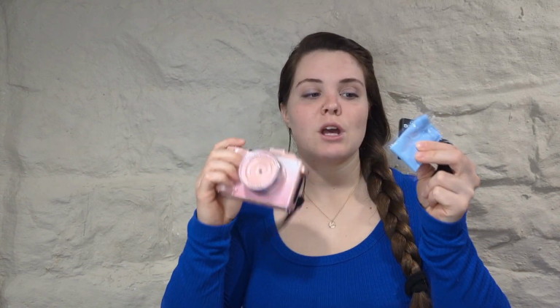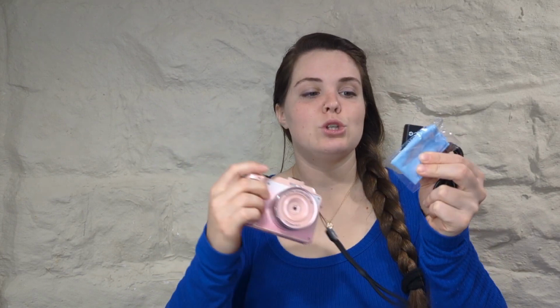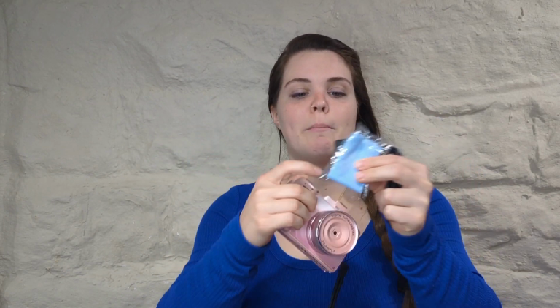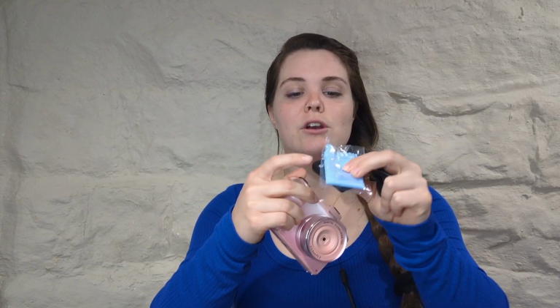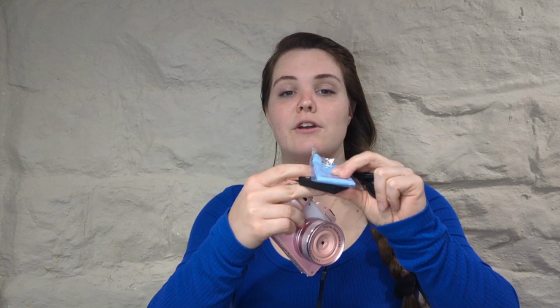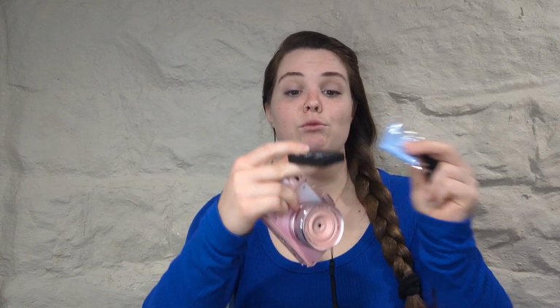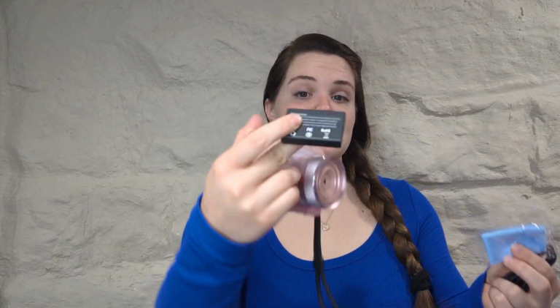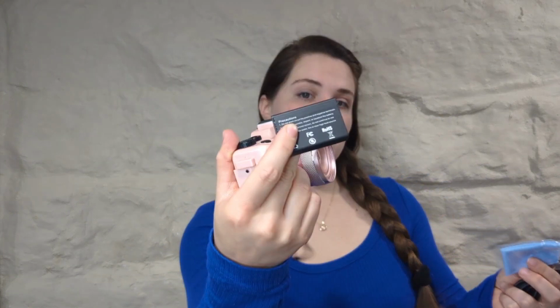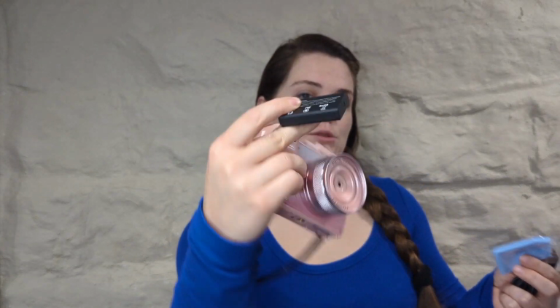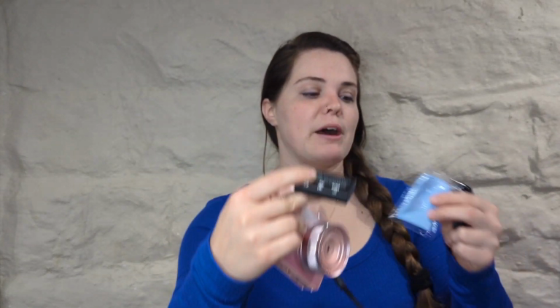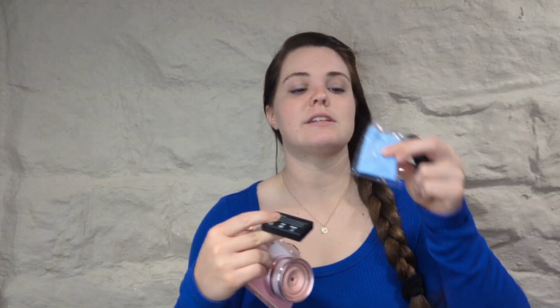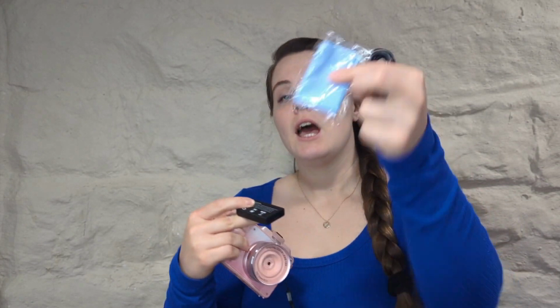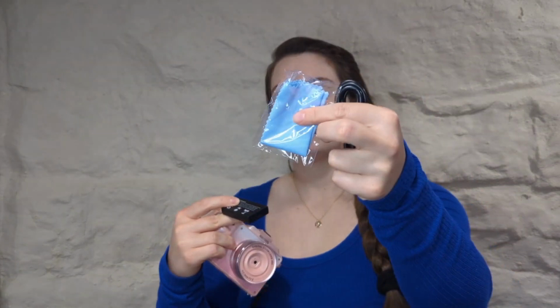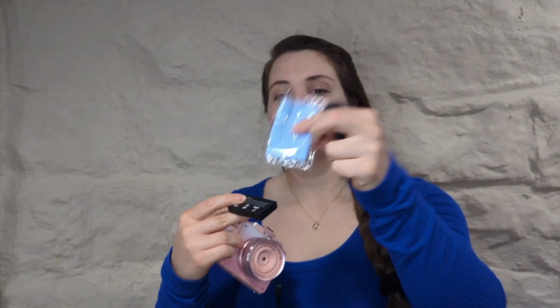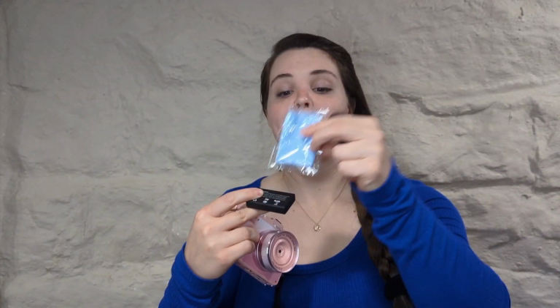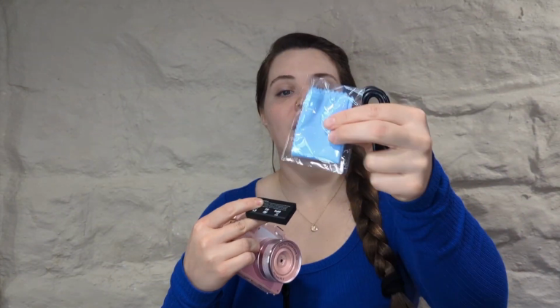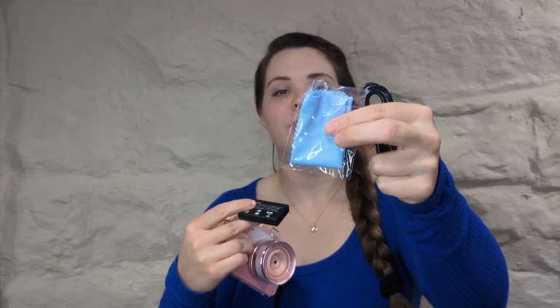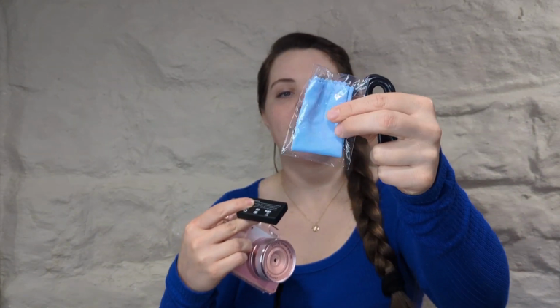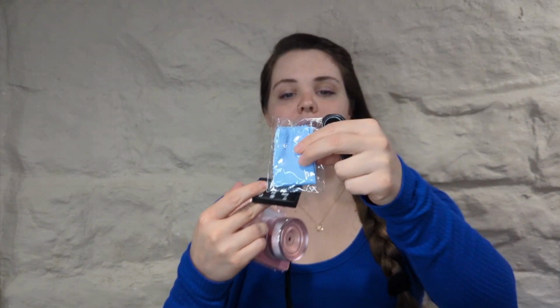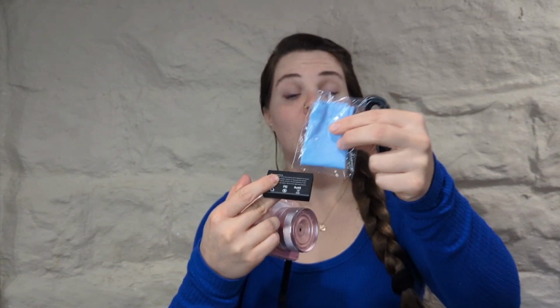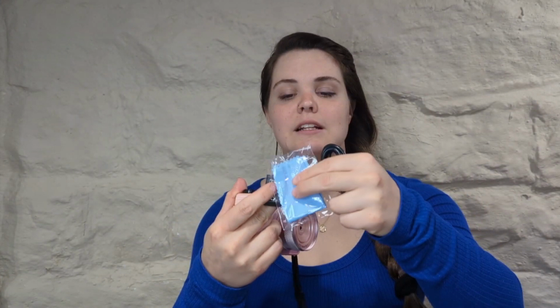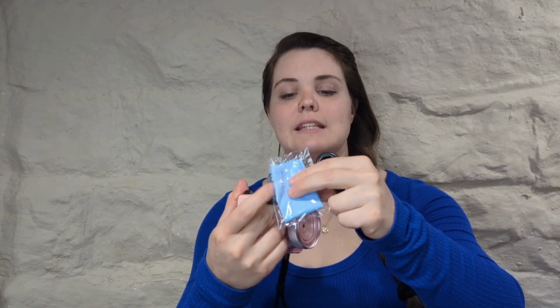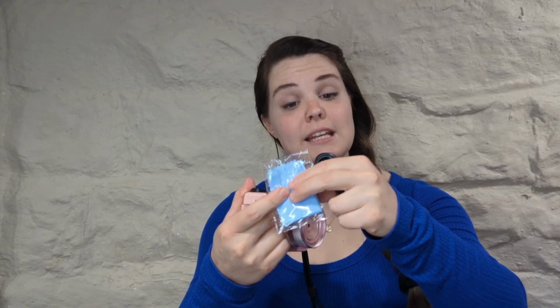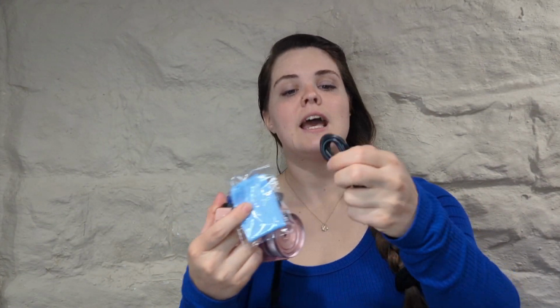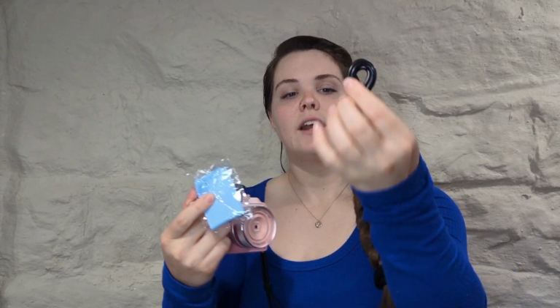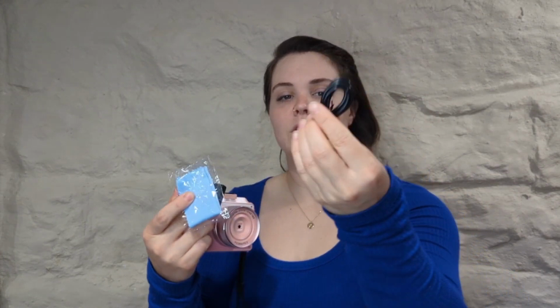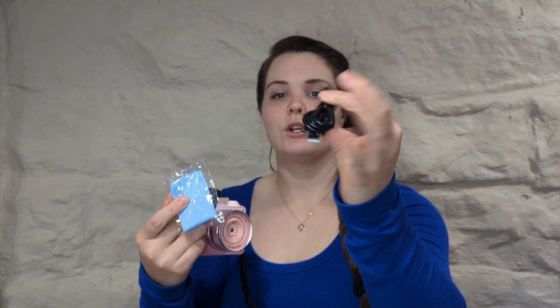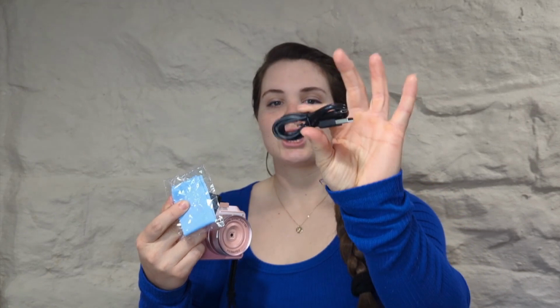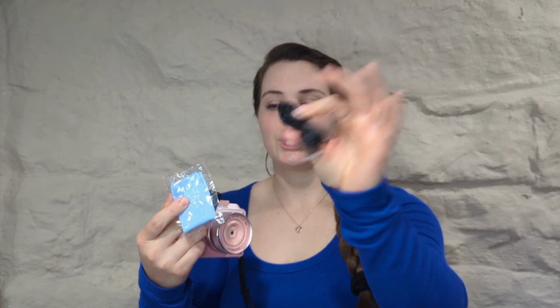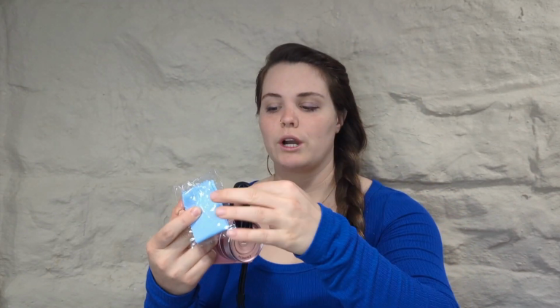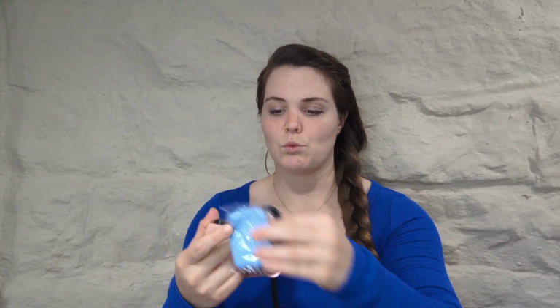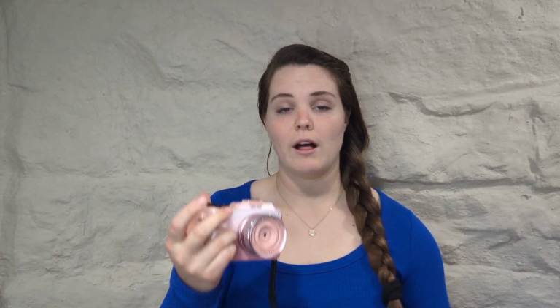So it does come with two batteries. I already have one in the camera, but this is what the battery looks like. It also comes with a little cloth to clean the lens, and then it comes with a little charging cord as well.